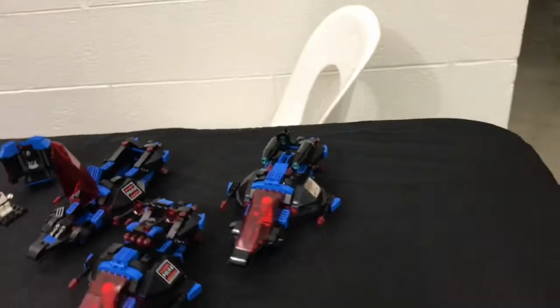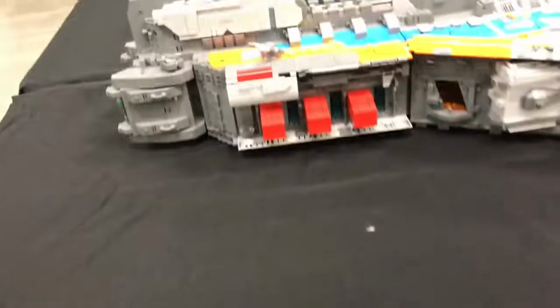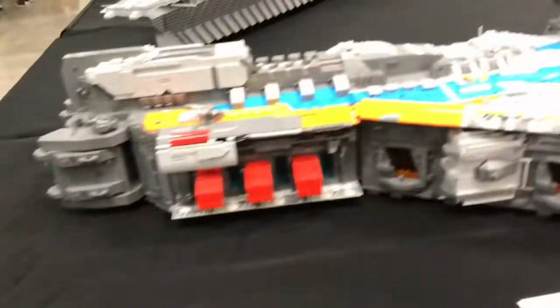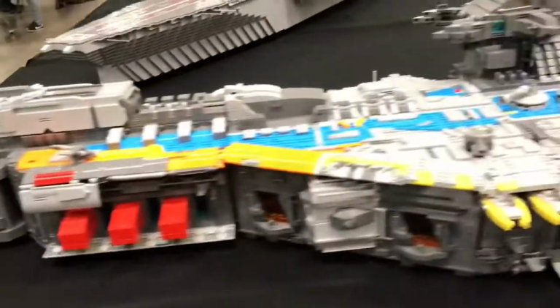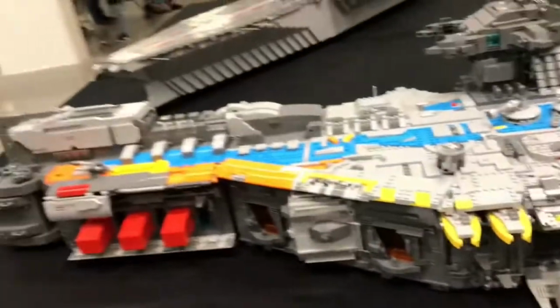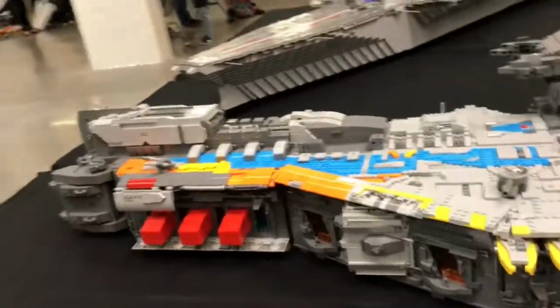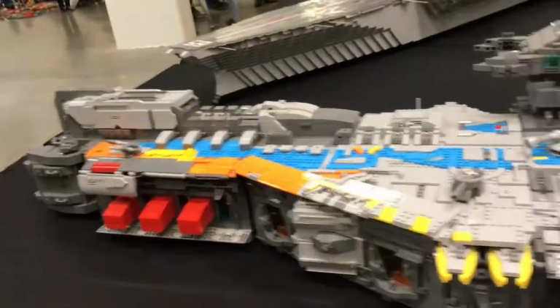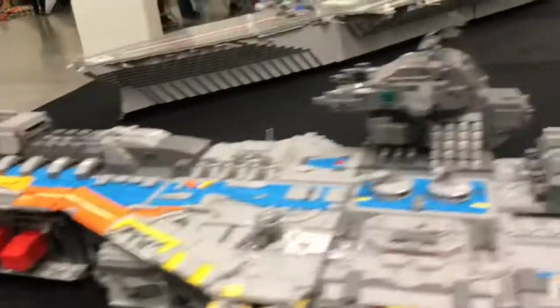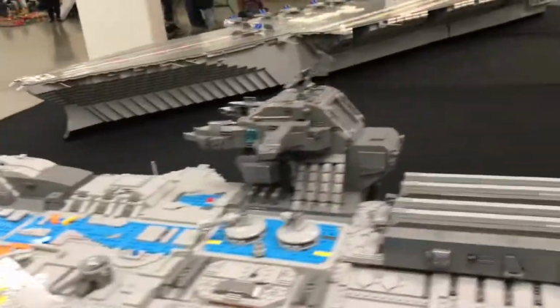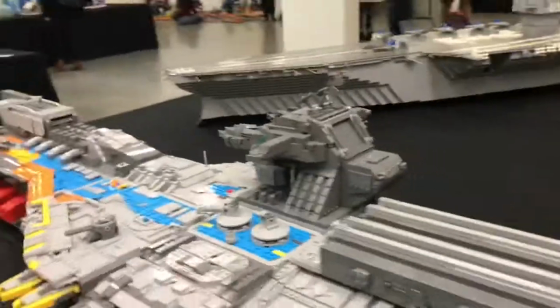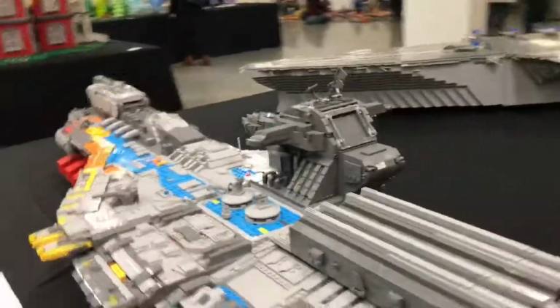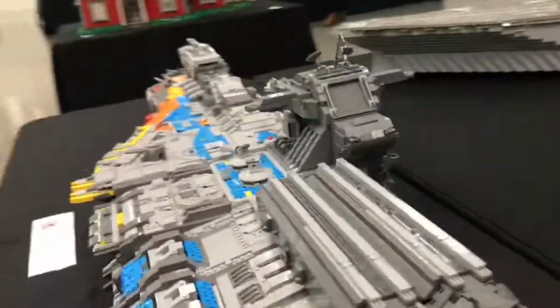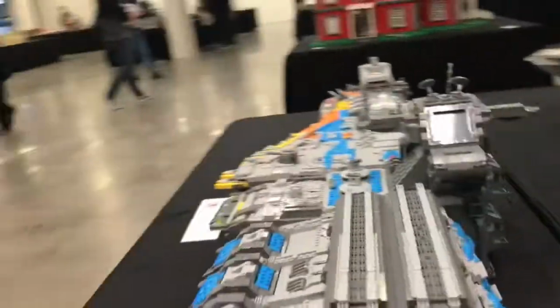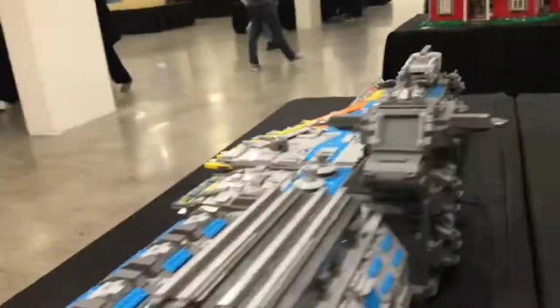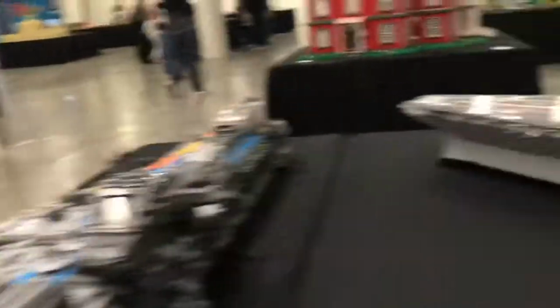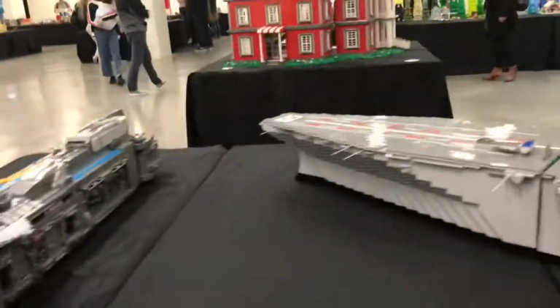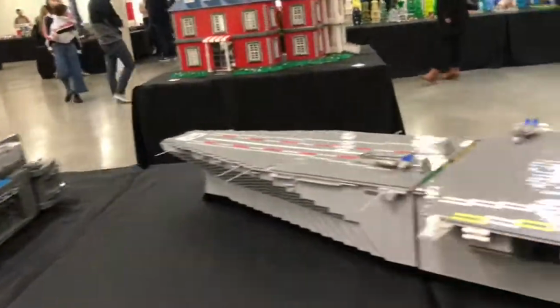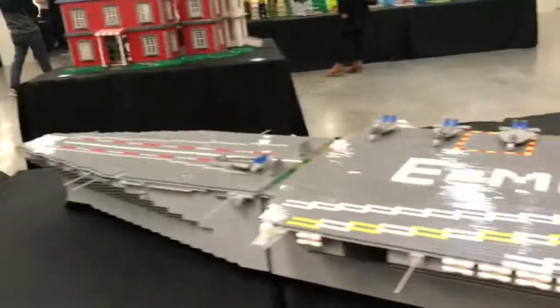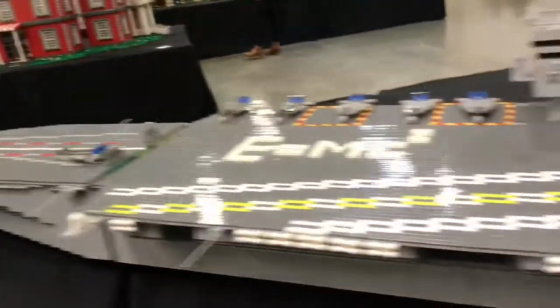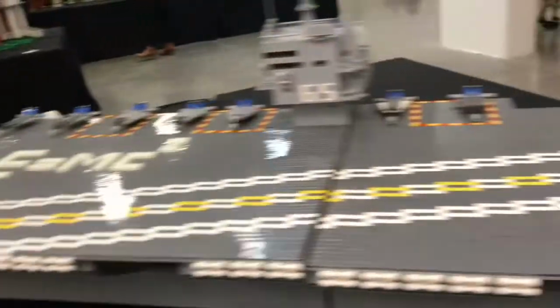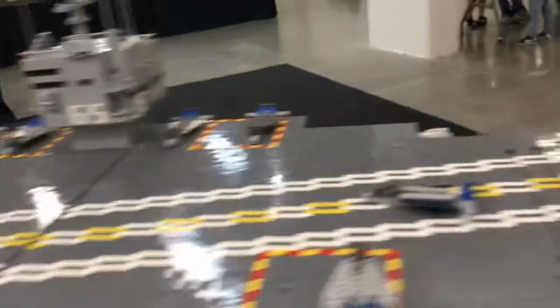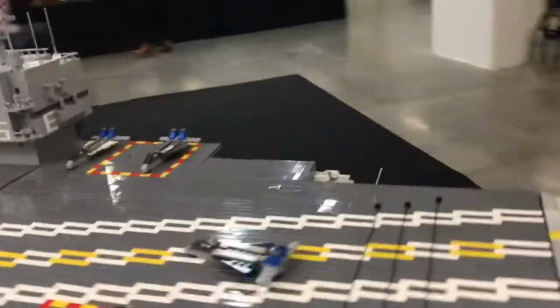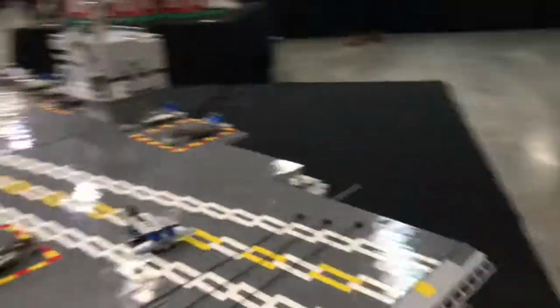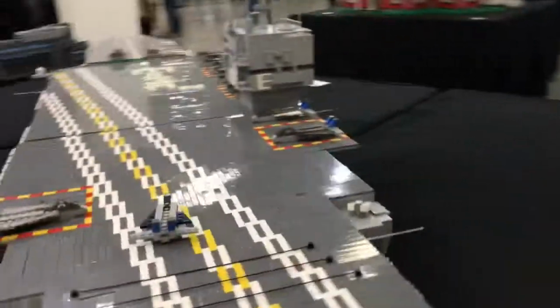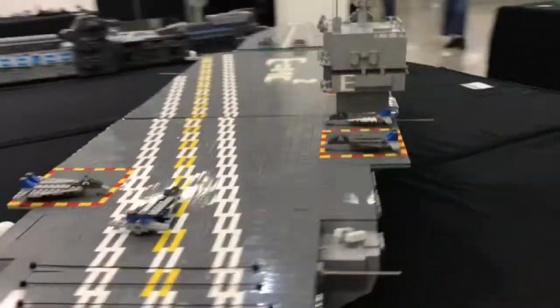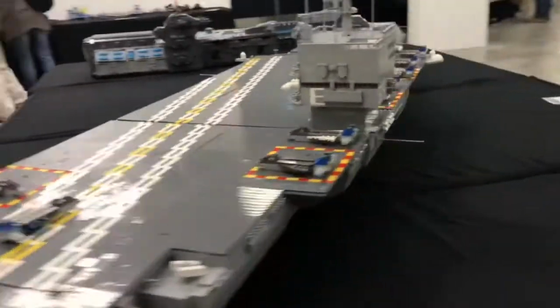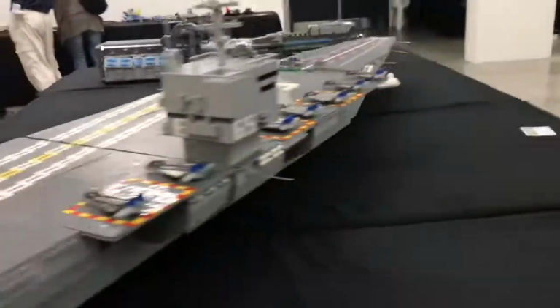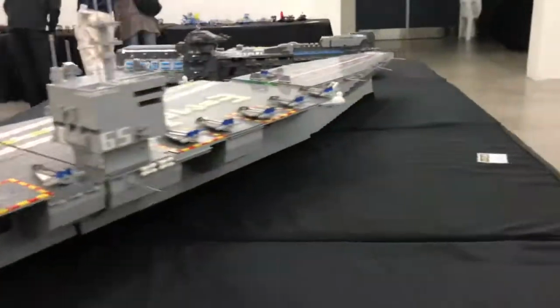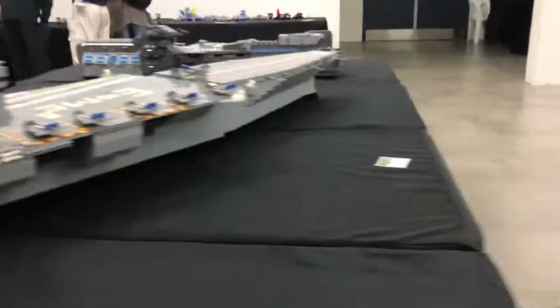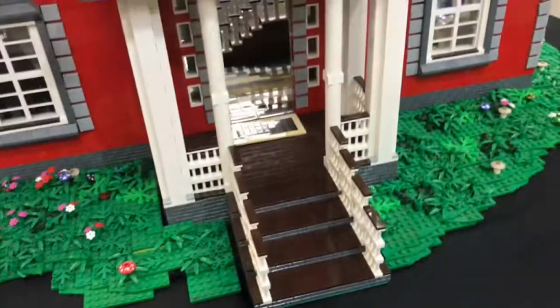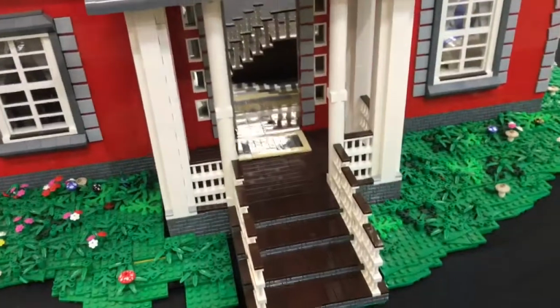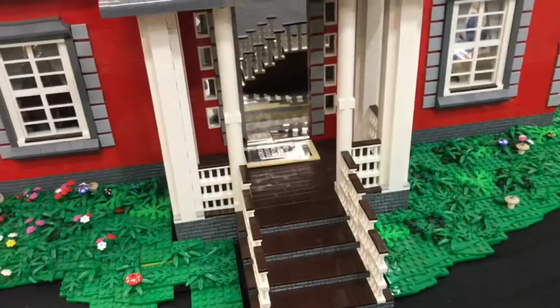Here we have a really cool battleship, I think, with lots and lots of detail. And then over here we have a huge aircraft carrier — E equals MC squared written on there — and it looks really really cool.